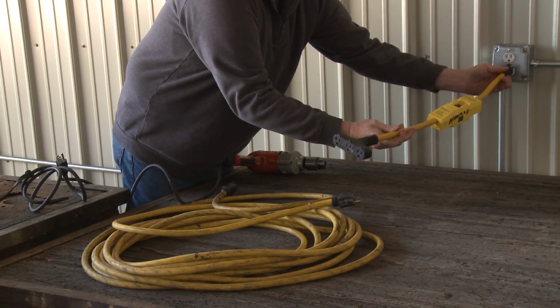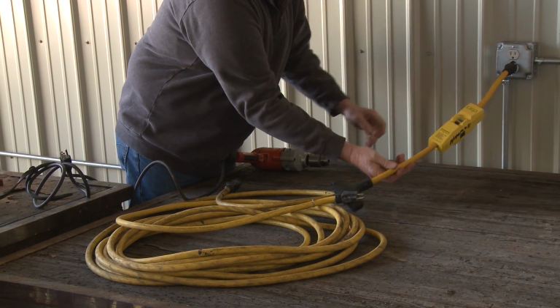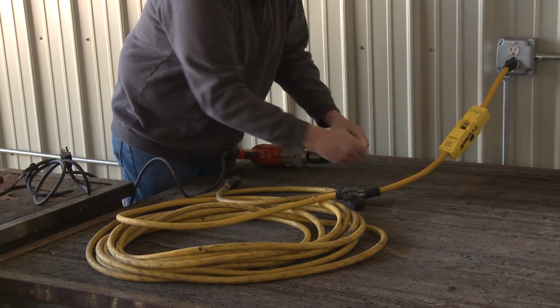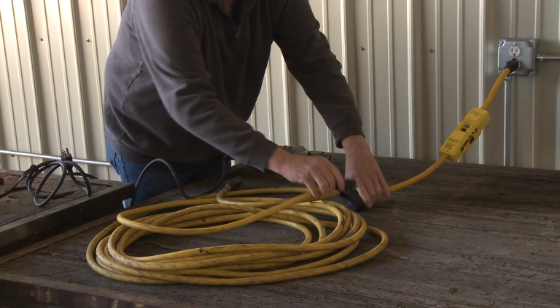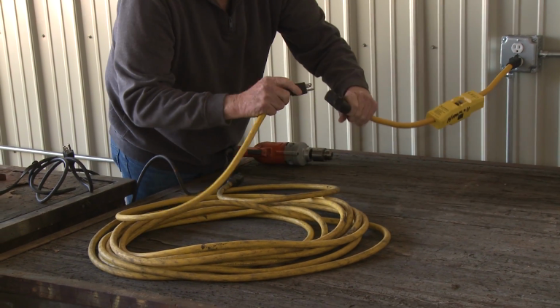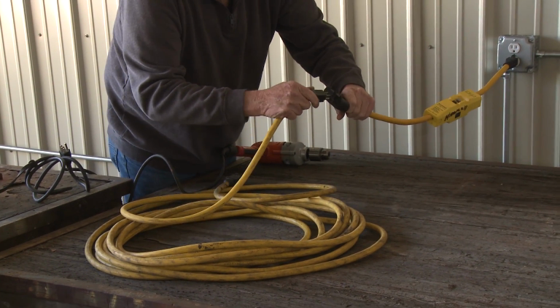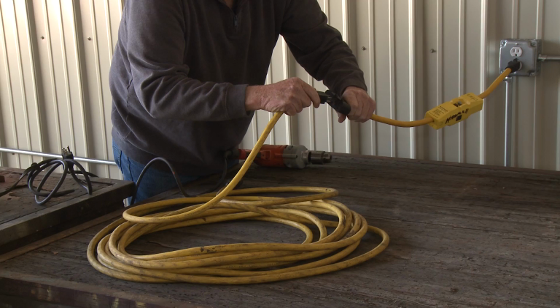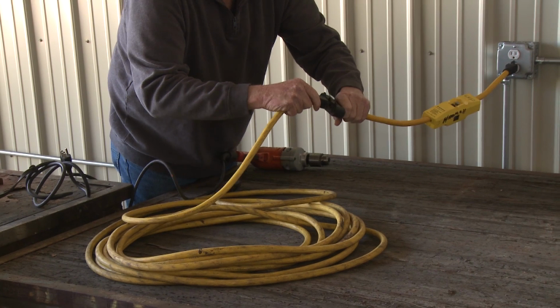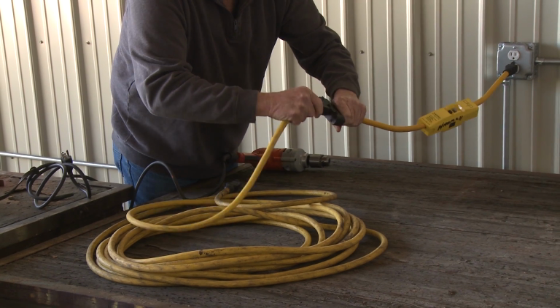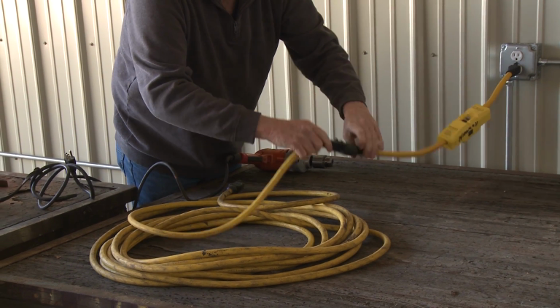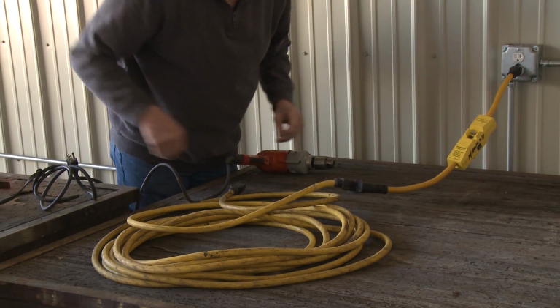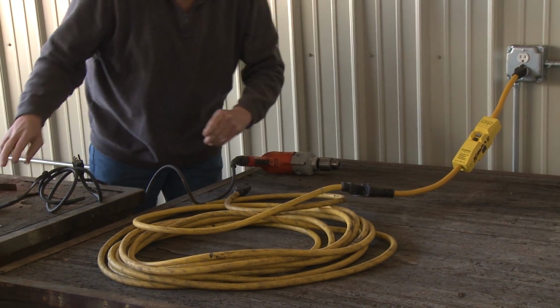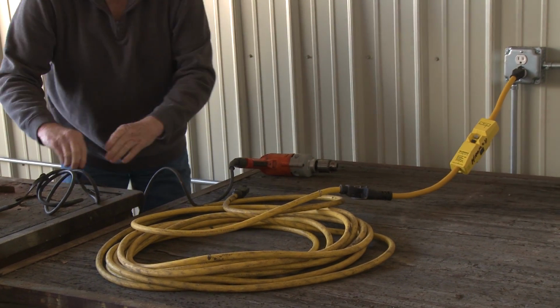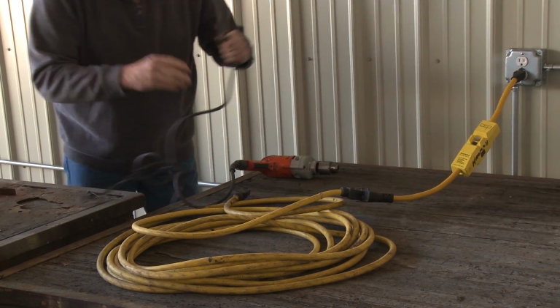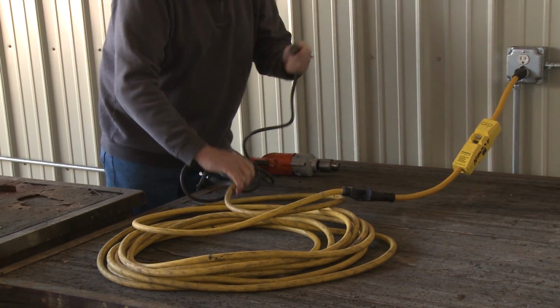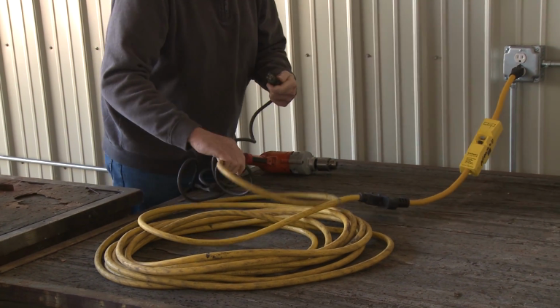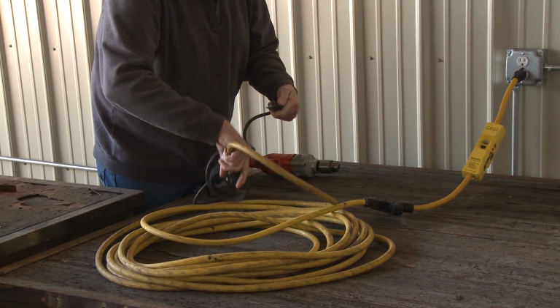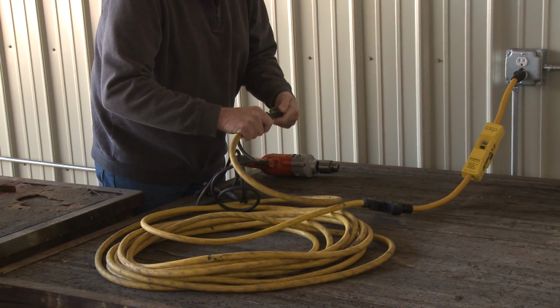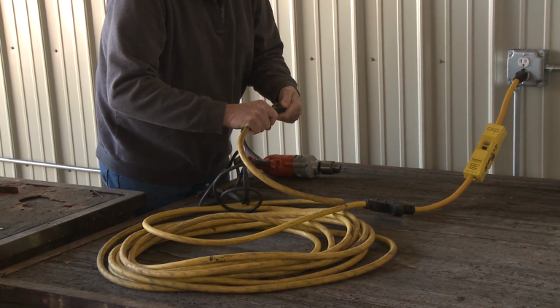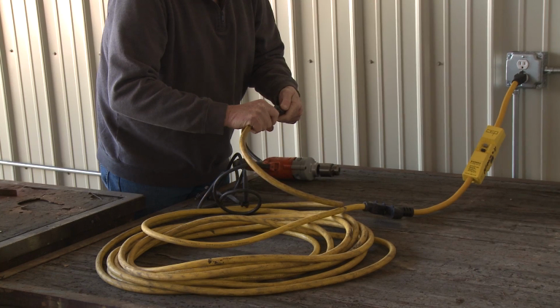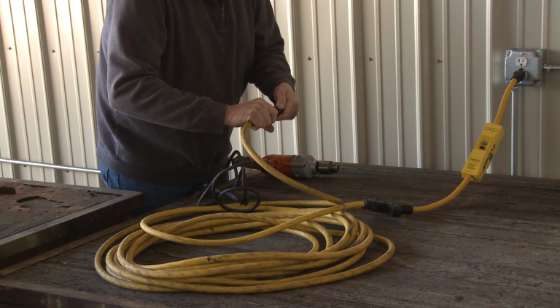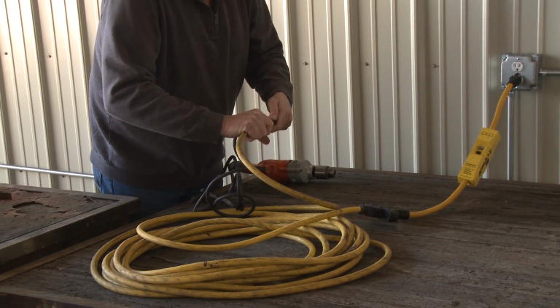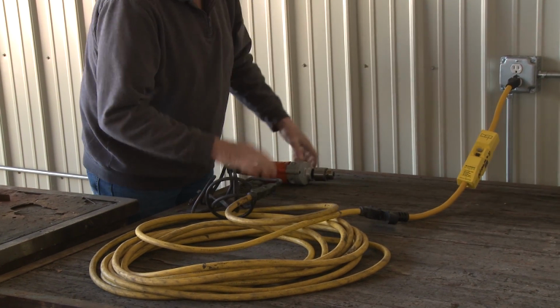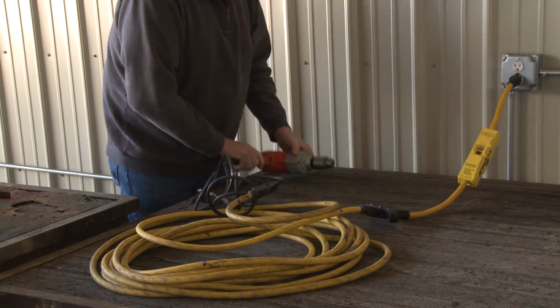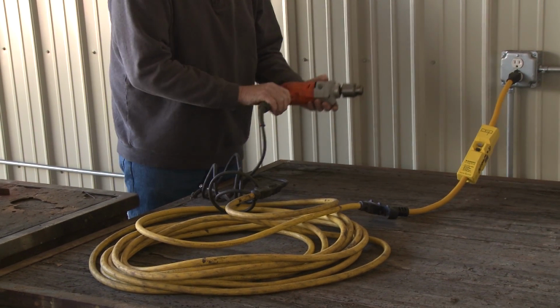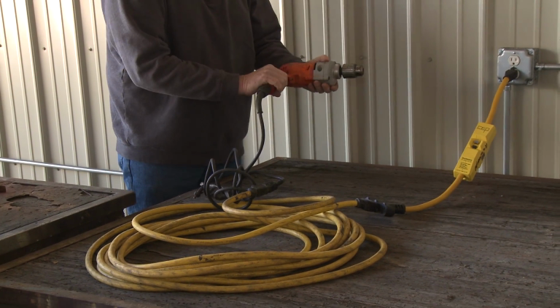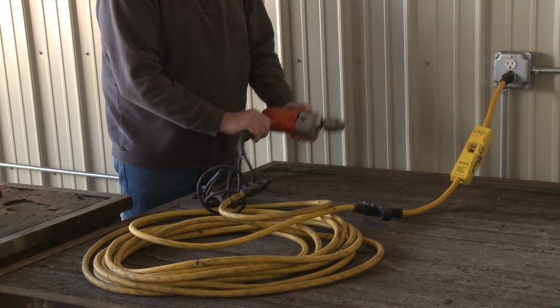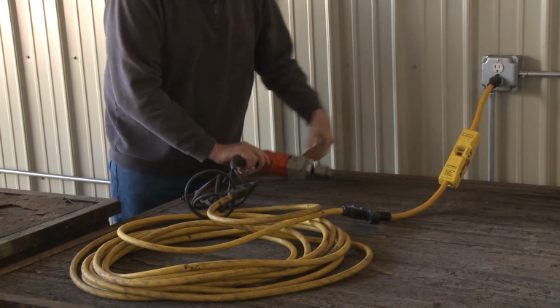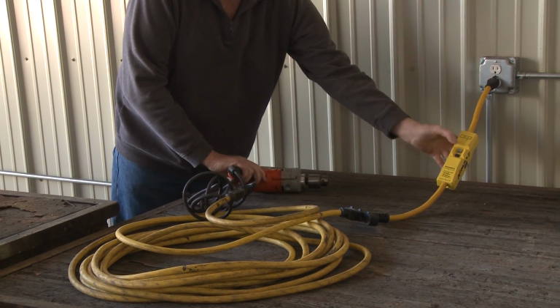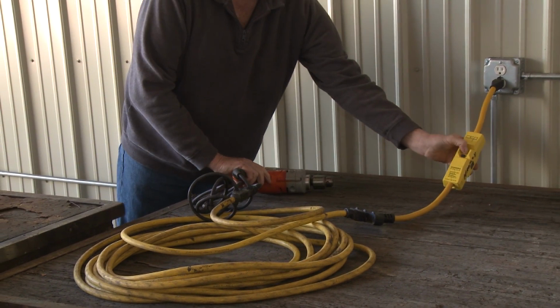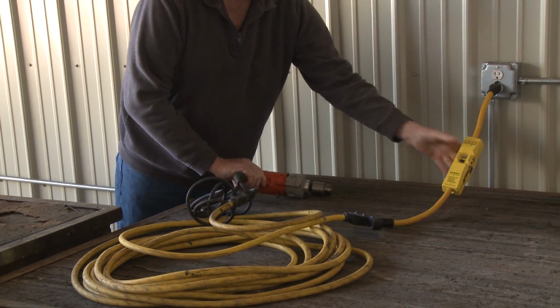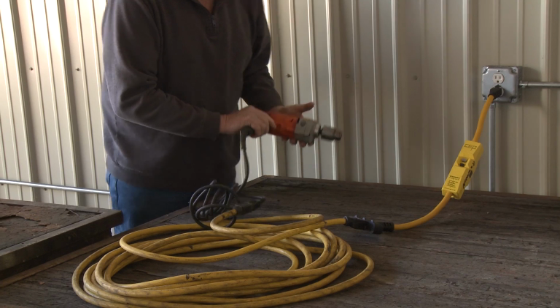Then you plug your extension cord or your tool into the GFCI. If you plug the GFCI into the end of an extension cord, the cord itself is not protected if there was a break in the insulation, and that wire could be exposed to metal or water.